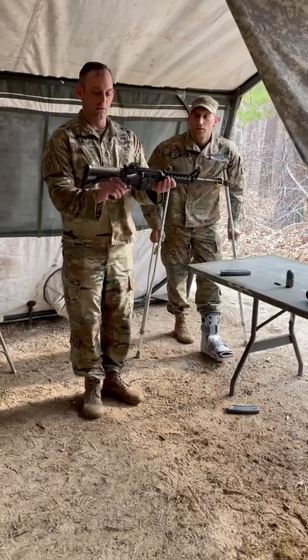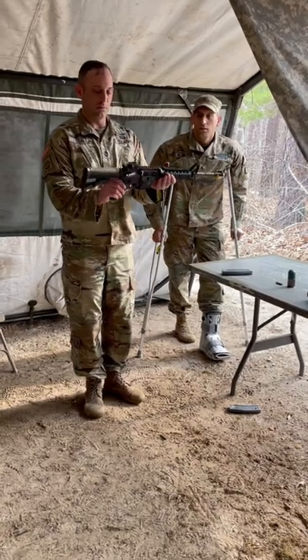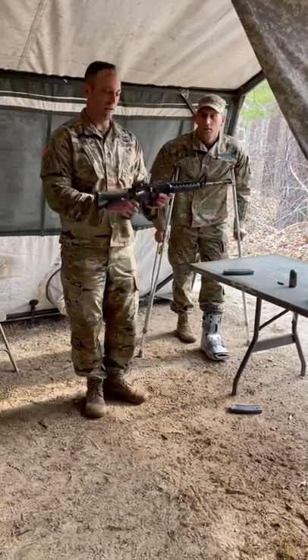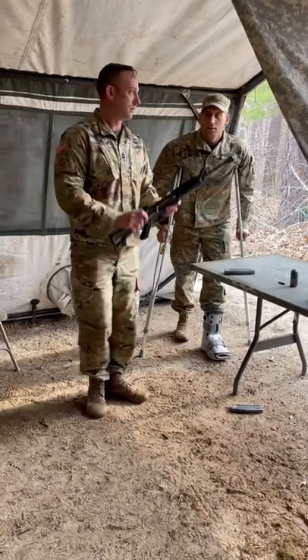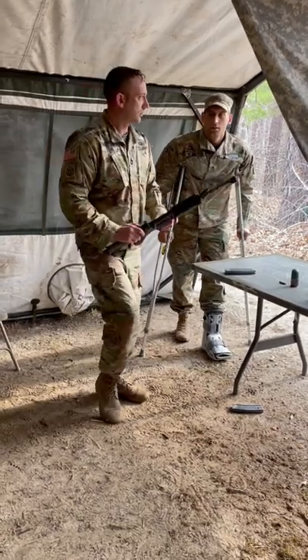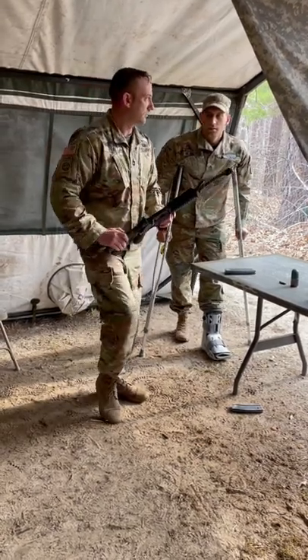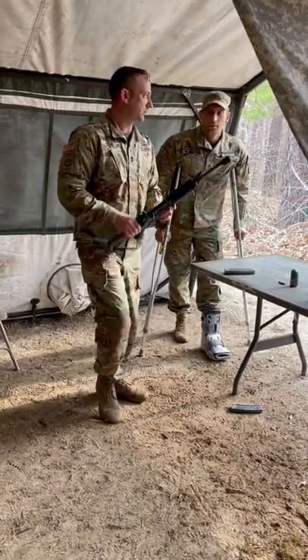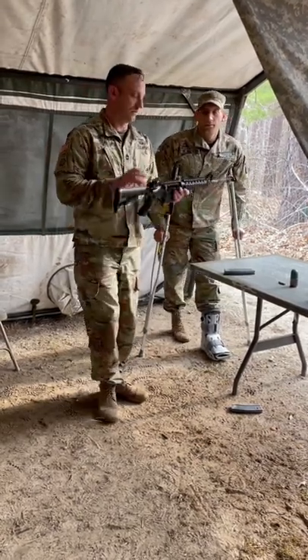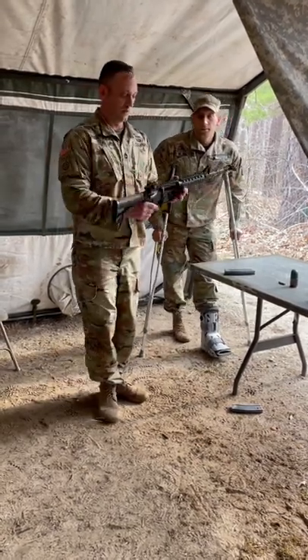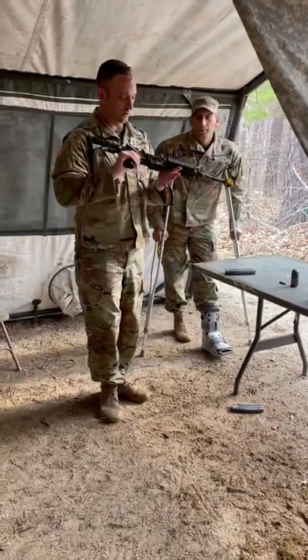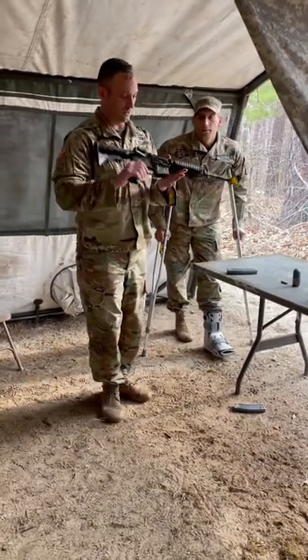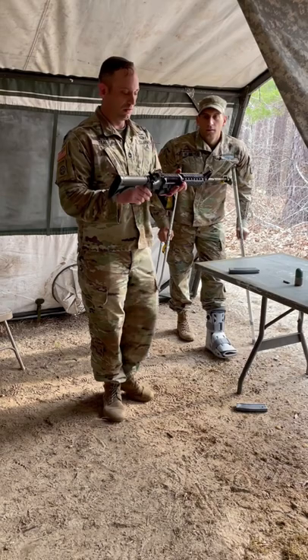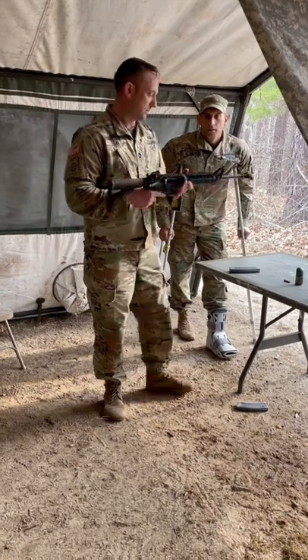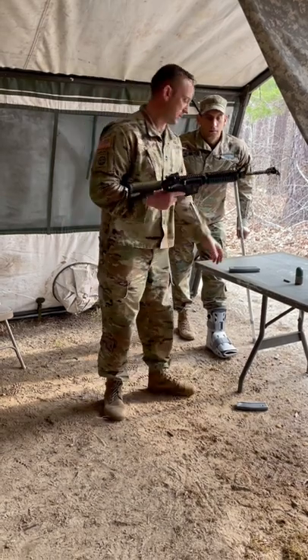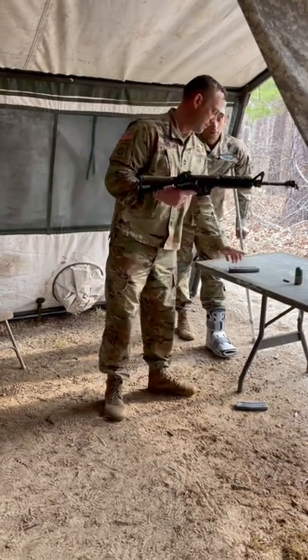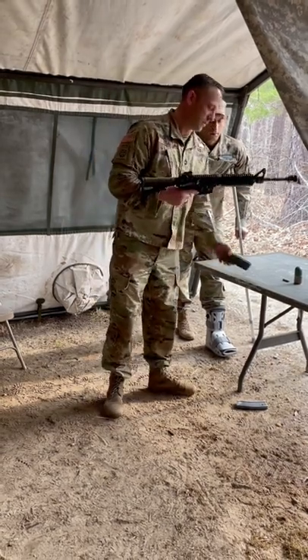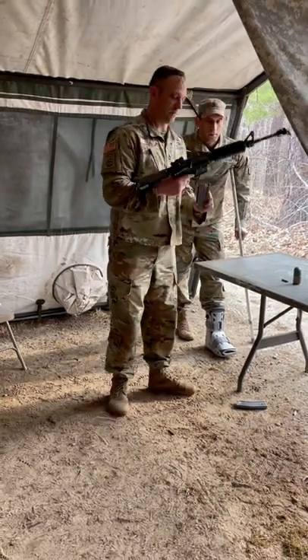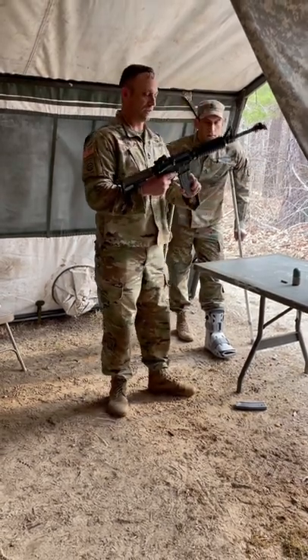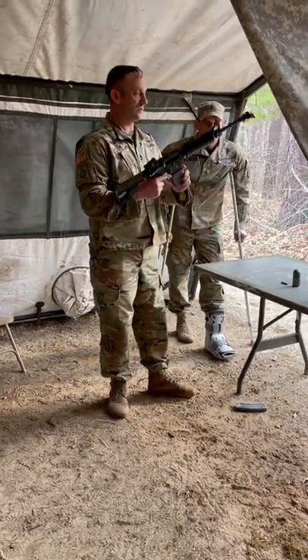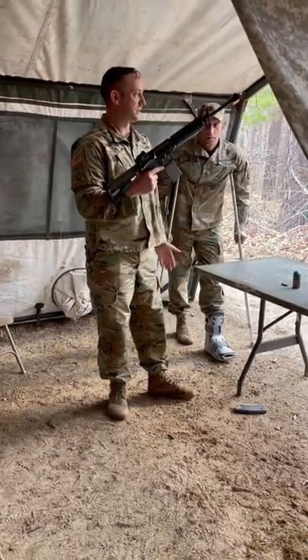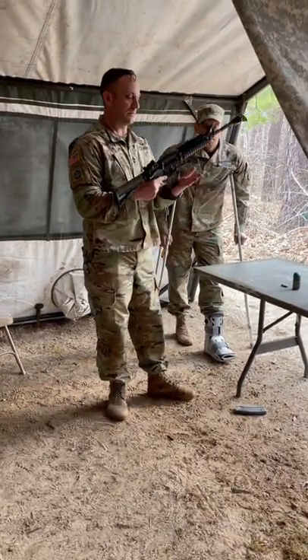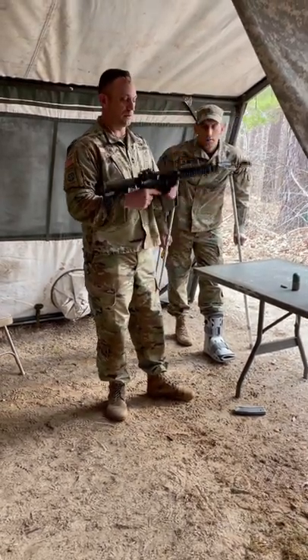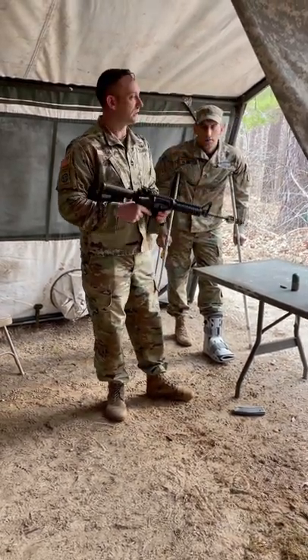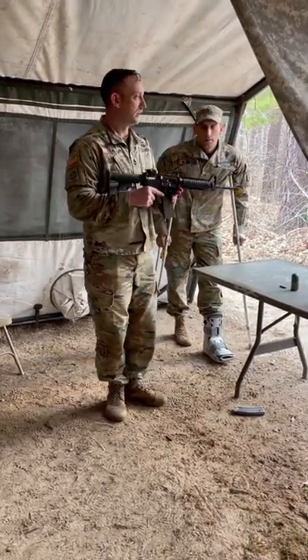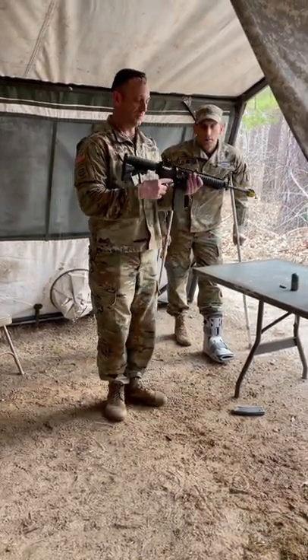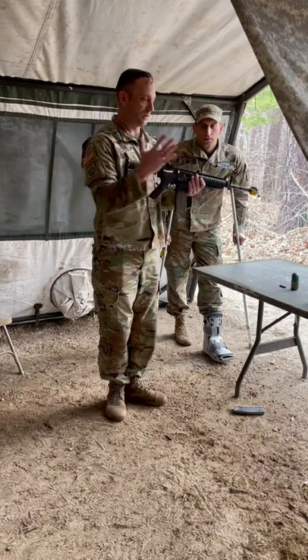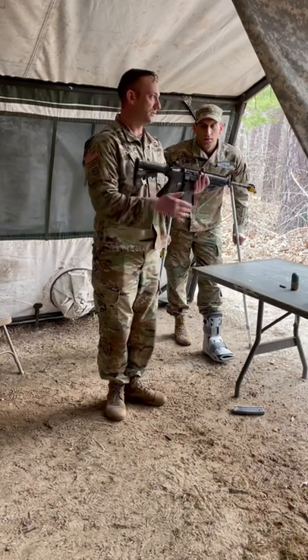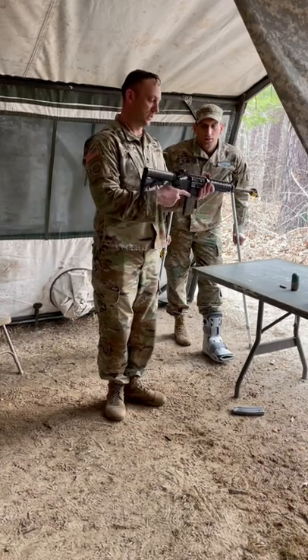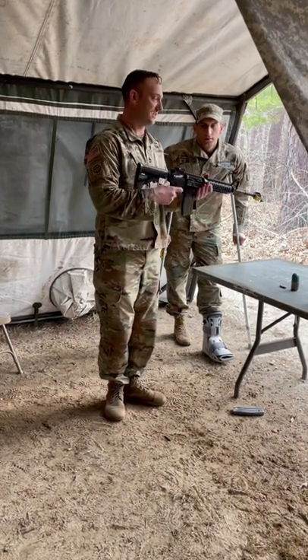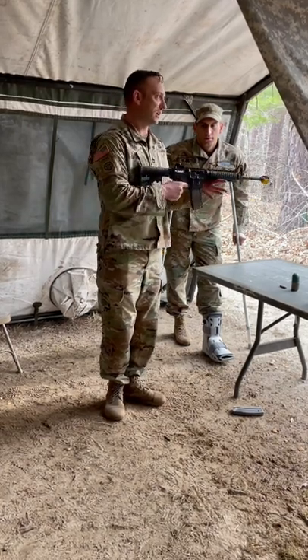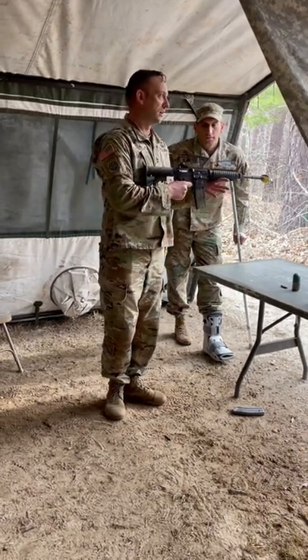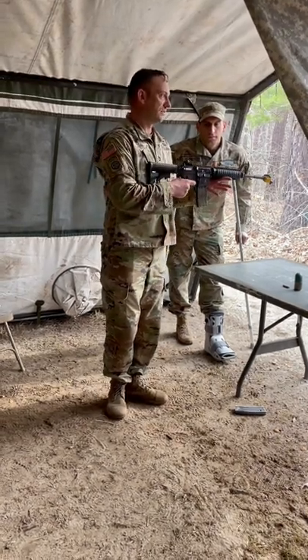Try to put it on safe. Don't lock the bolt to the rear. You're going to inspect. Place the weapon on safe. Grab your magazine. Insert your magazine. Slap the bottom of your magazine. Drive the bolt forward. Hit the forward assist. Safe to semi. Fire.